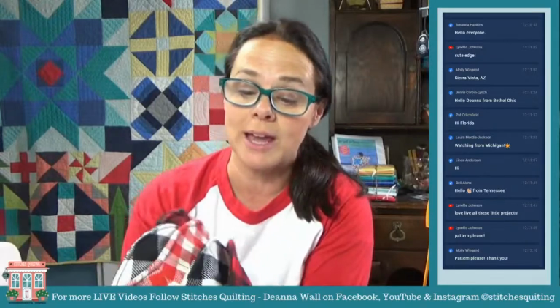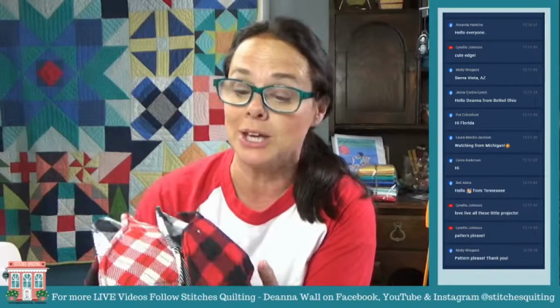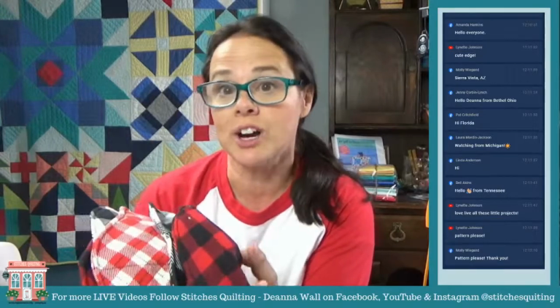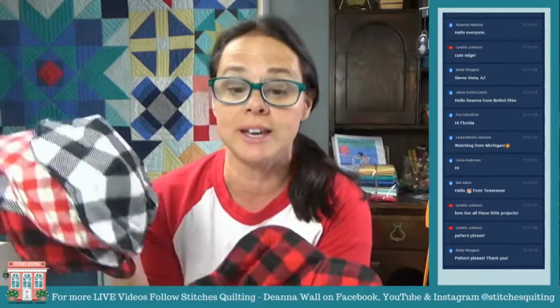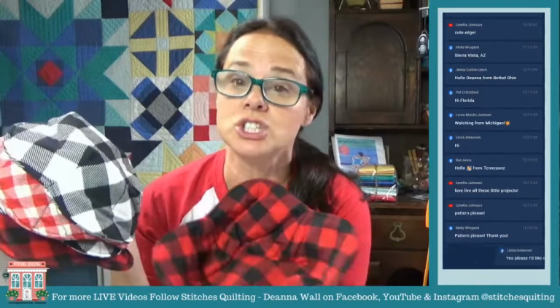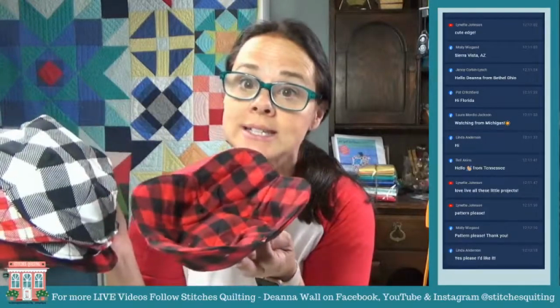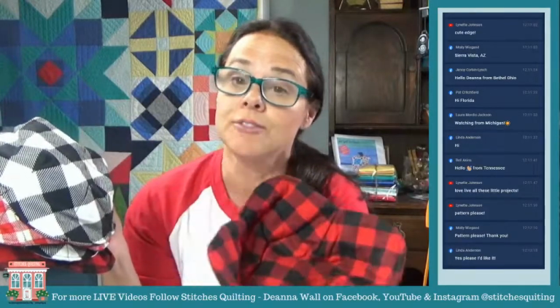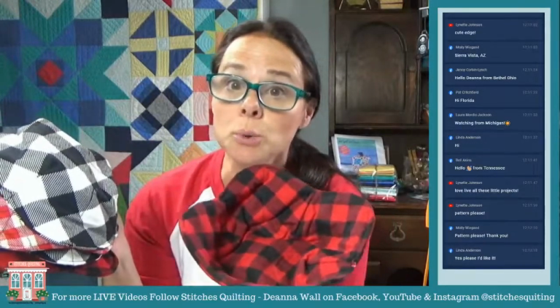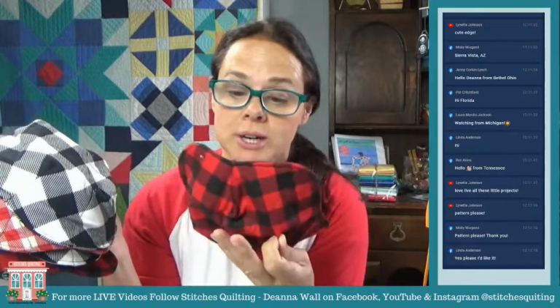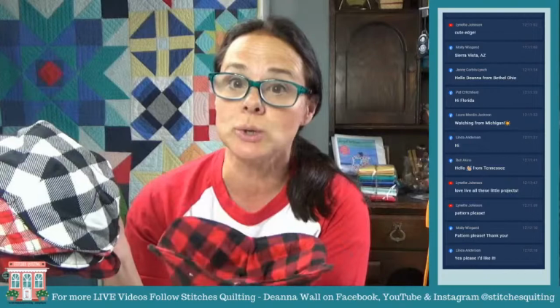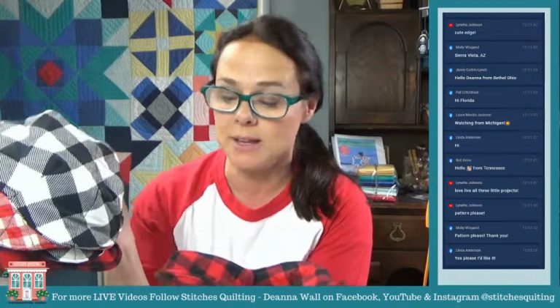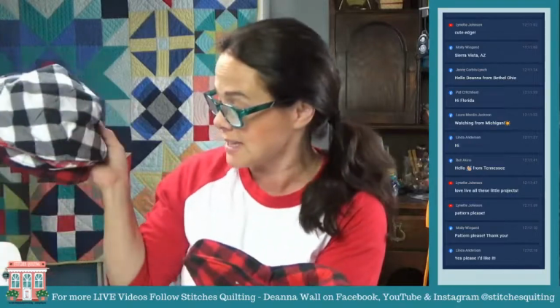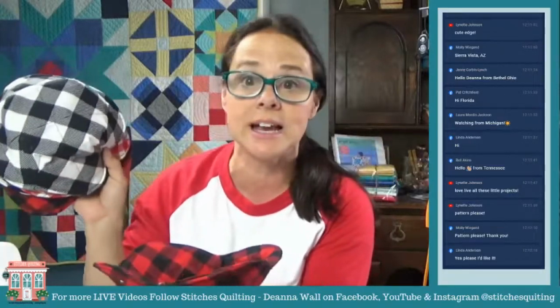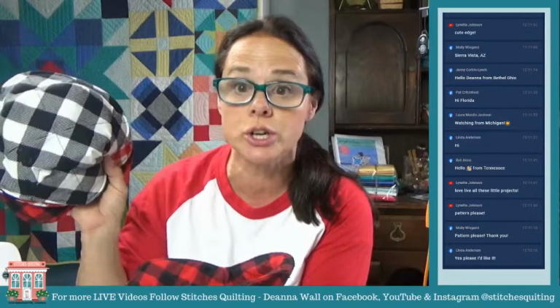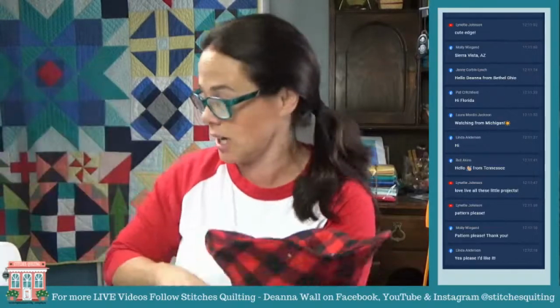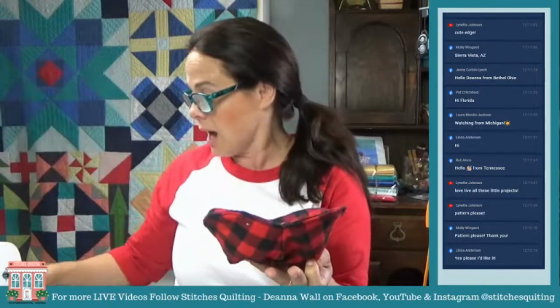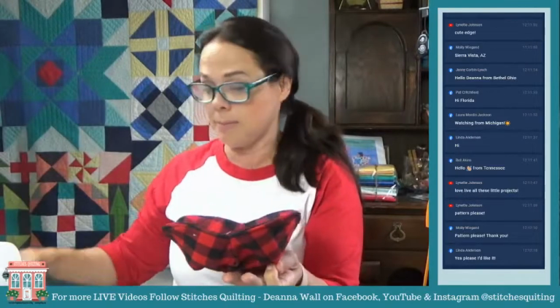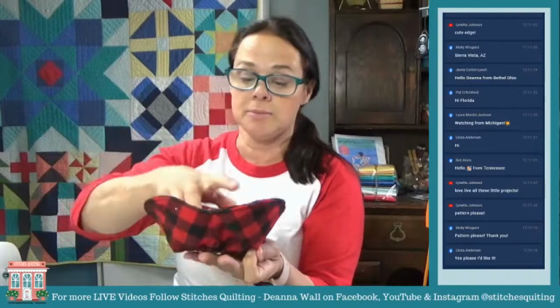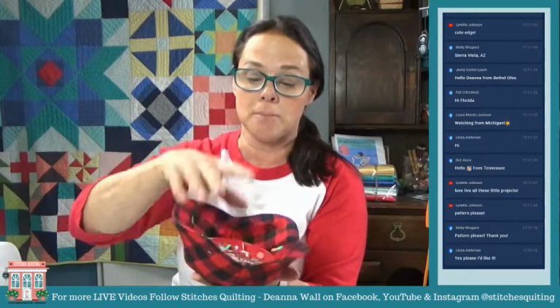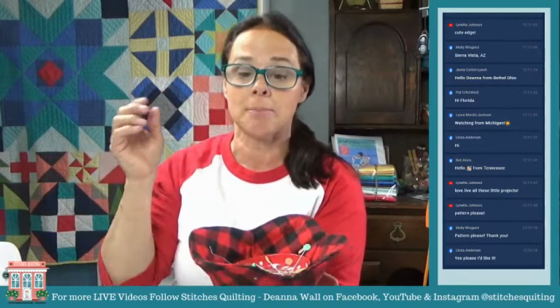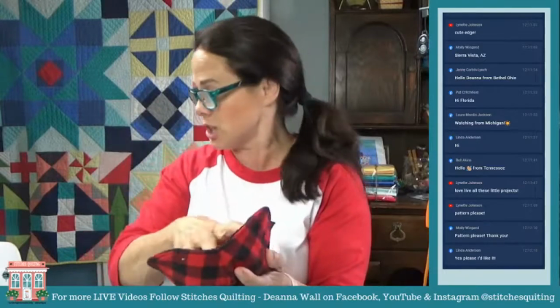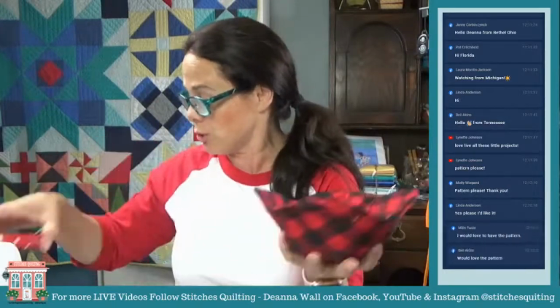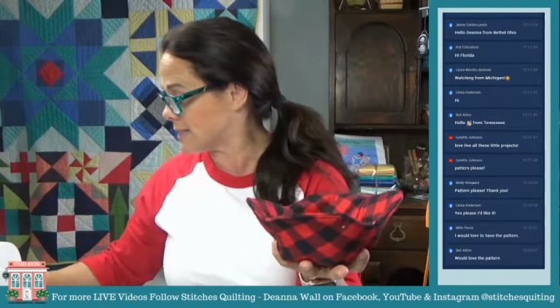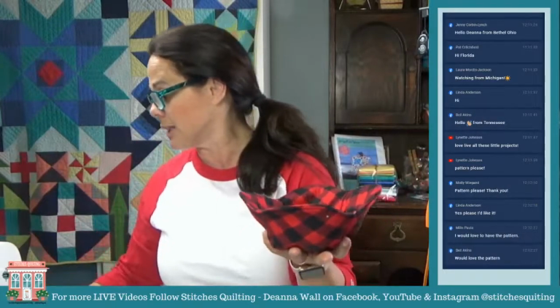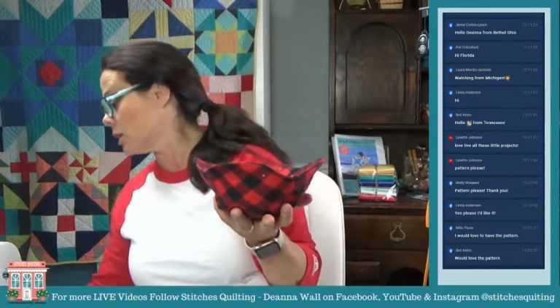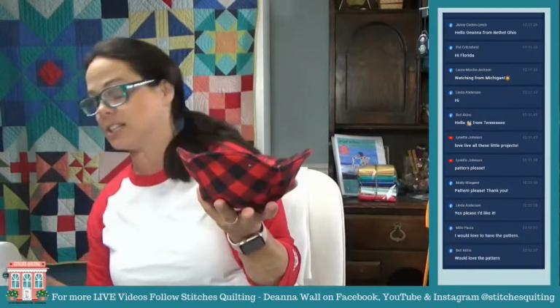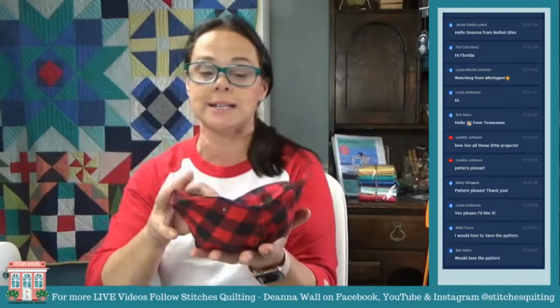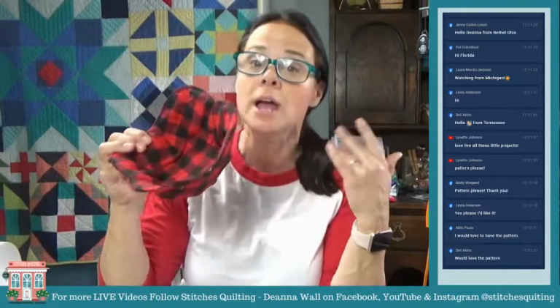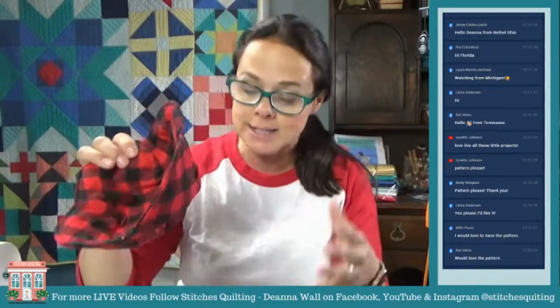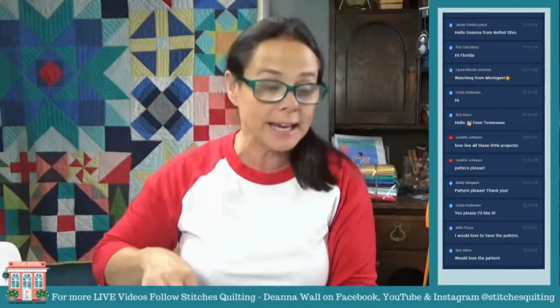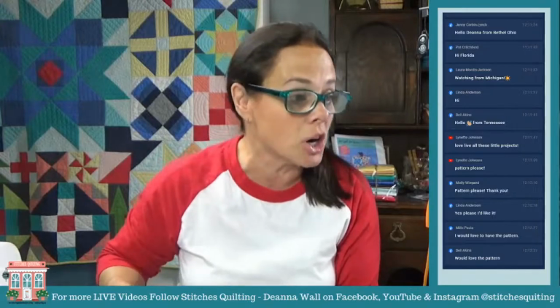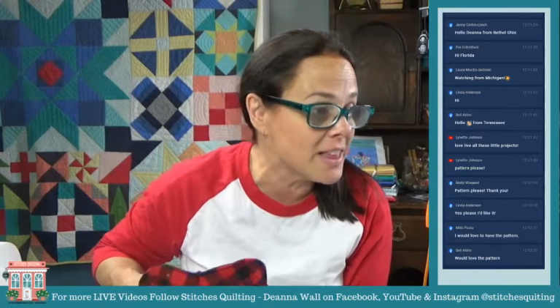They could be used for other things than just soup. You could store some little things in this next to your sewing machine — maybe your magnetic pin cushion or some of your little goodies. Let's go ahead and get started on this one.